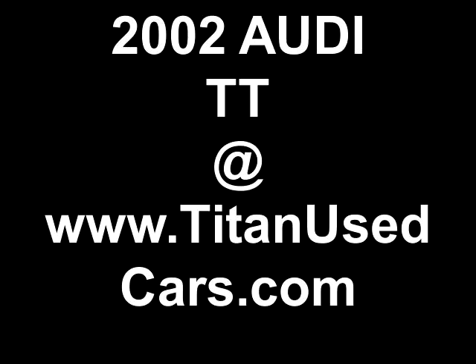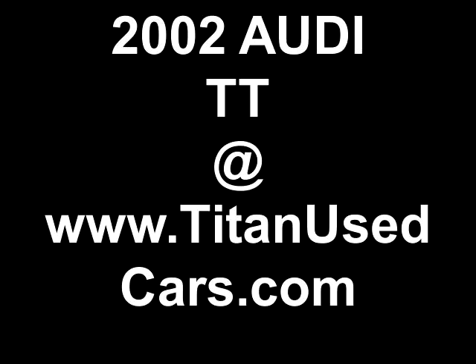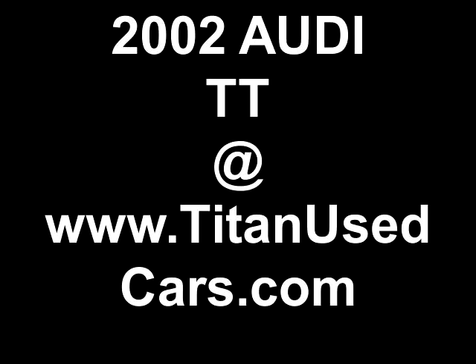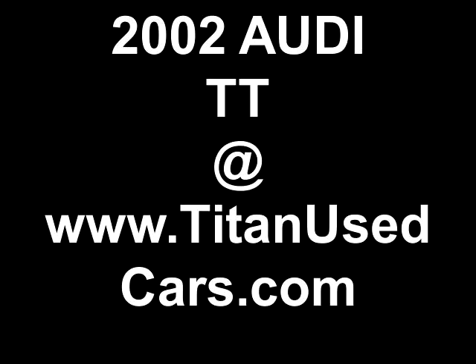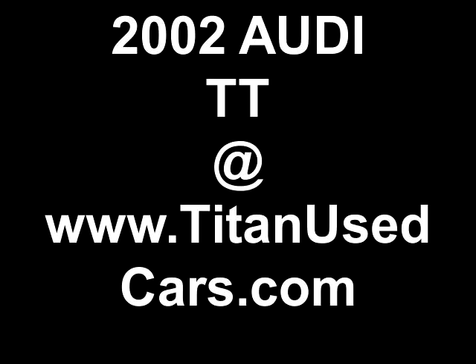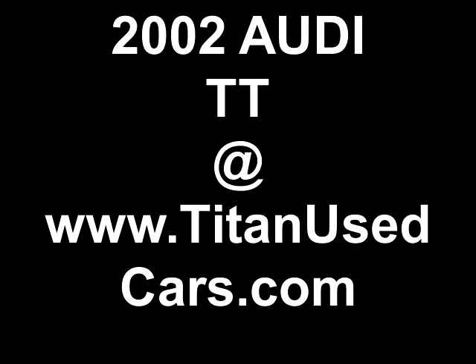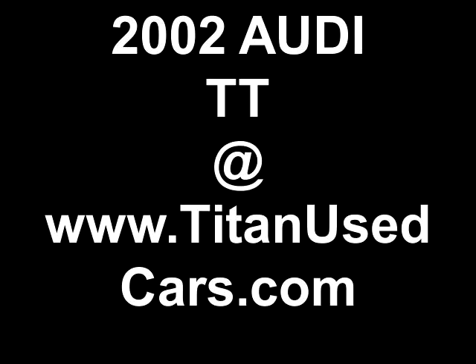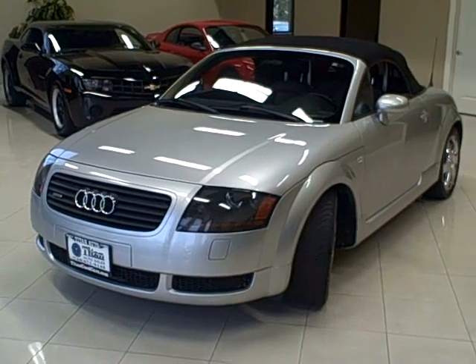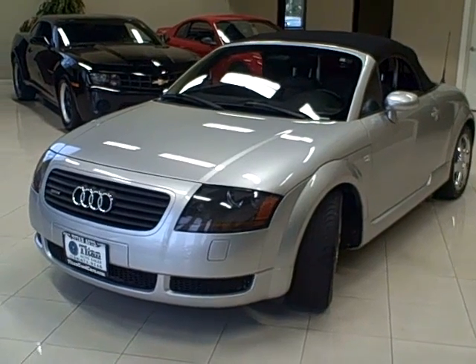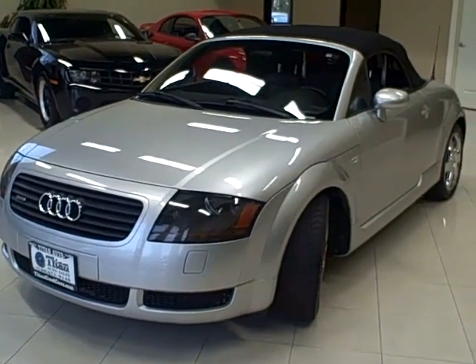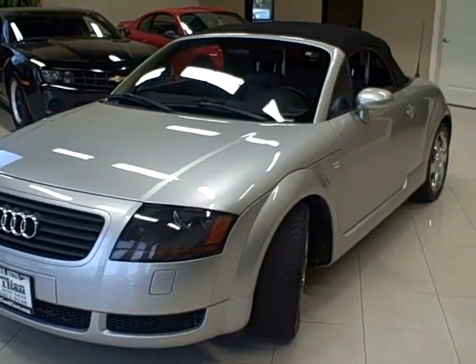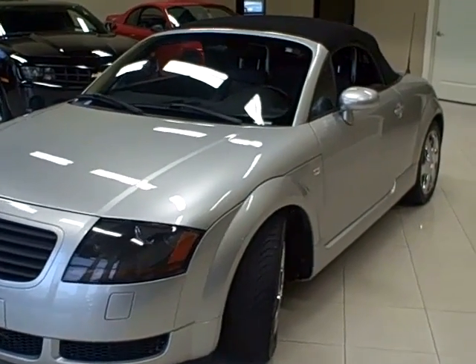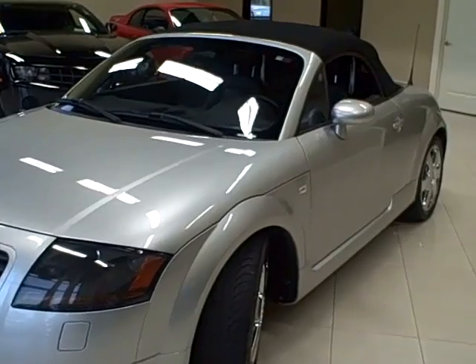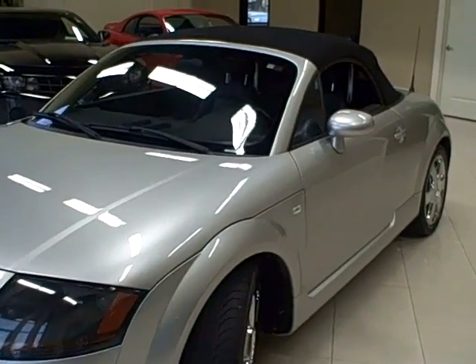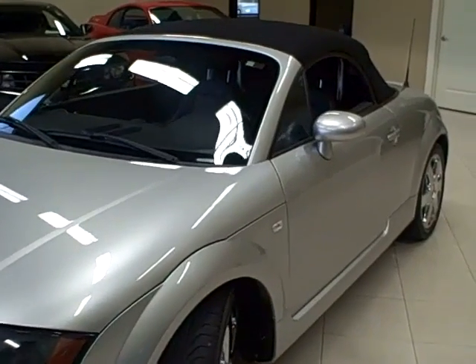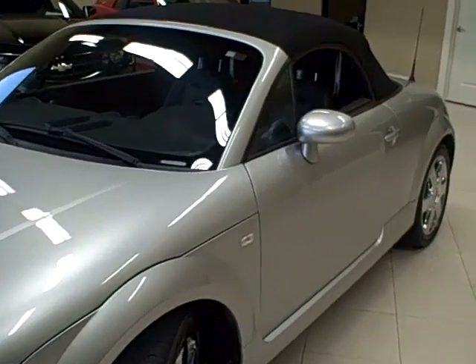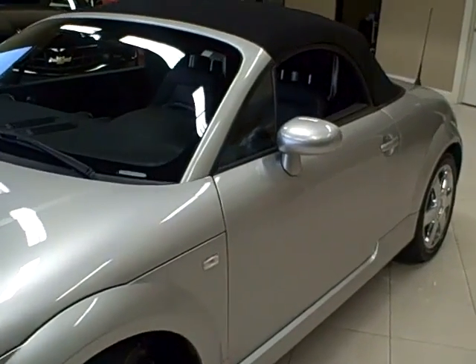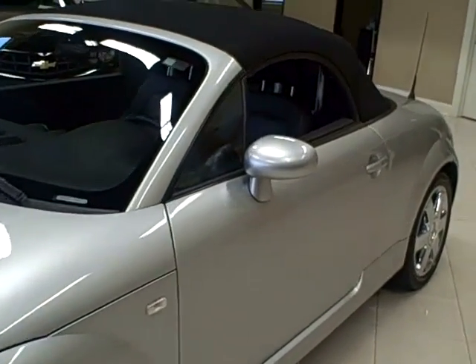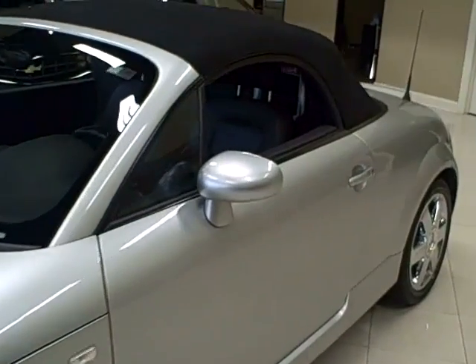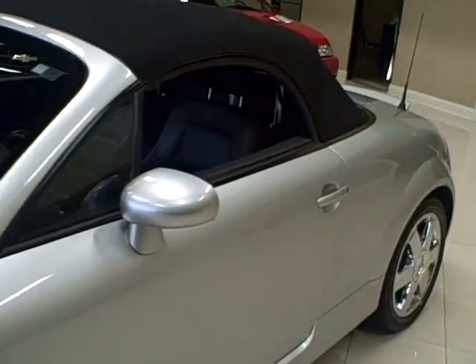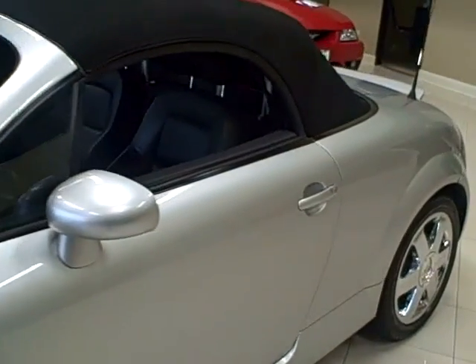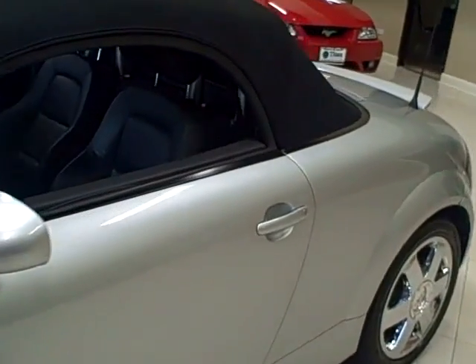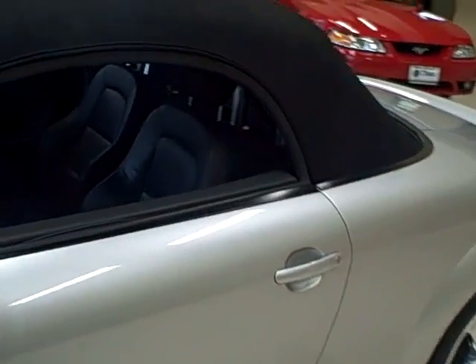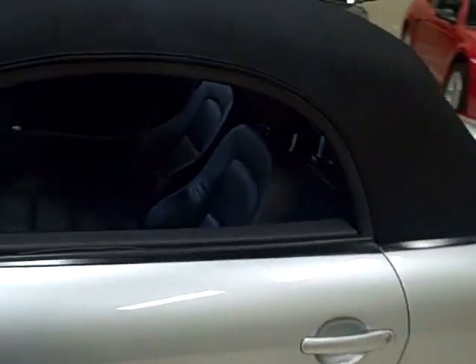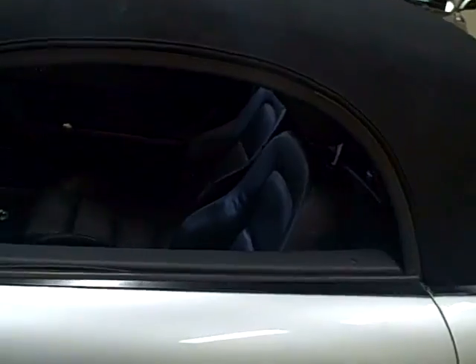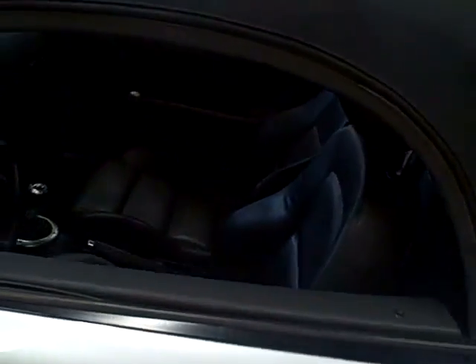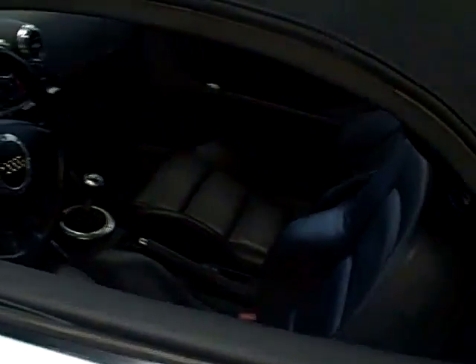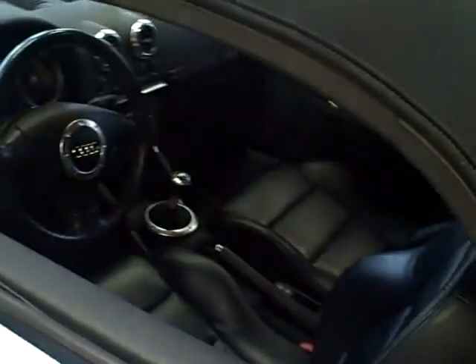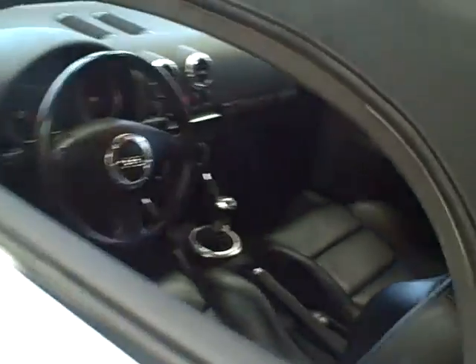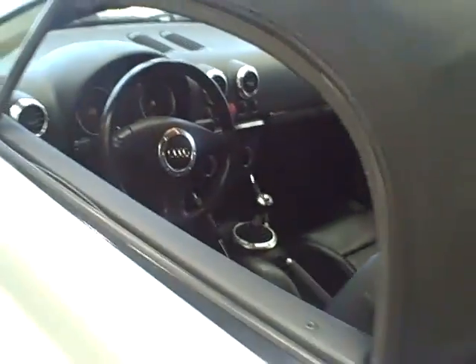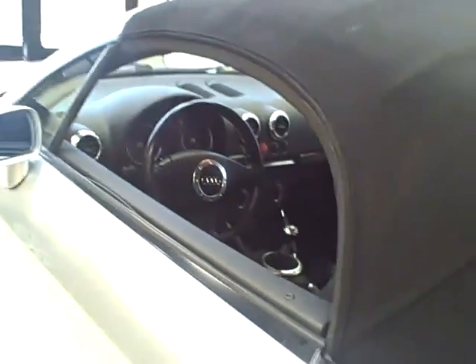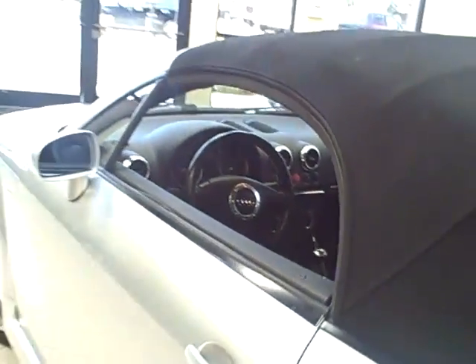This 2002 Audi TT is available from Titan Auto Sales. It features a Nappa ebony leather interior, wrapped in a lake silver metallic exterior.